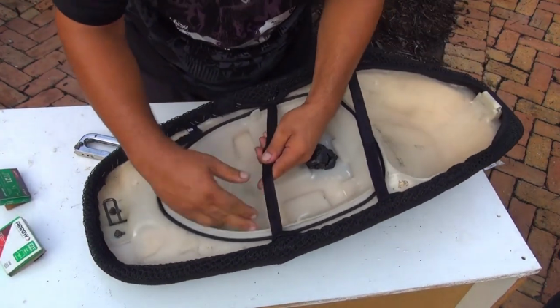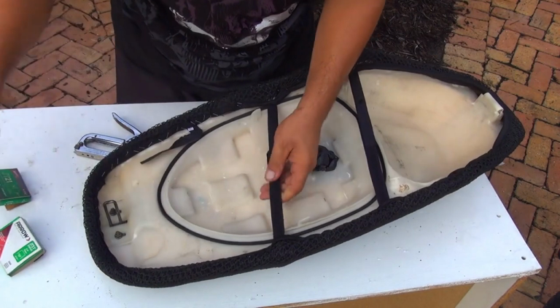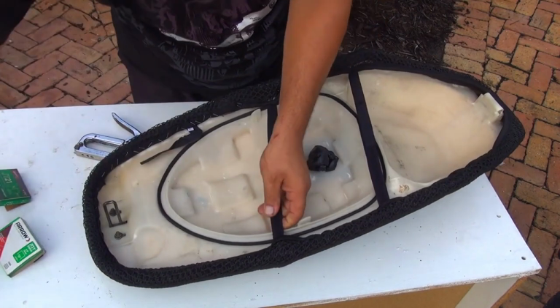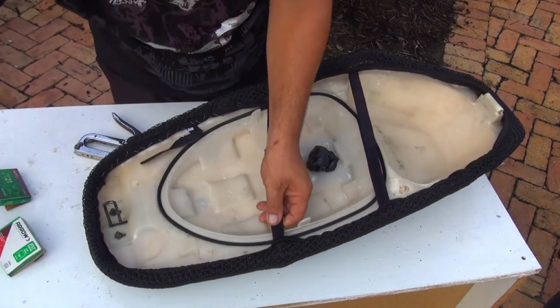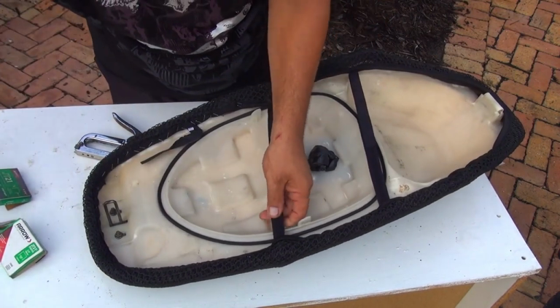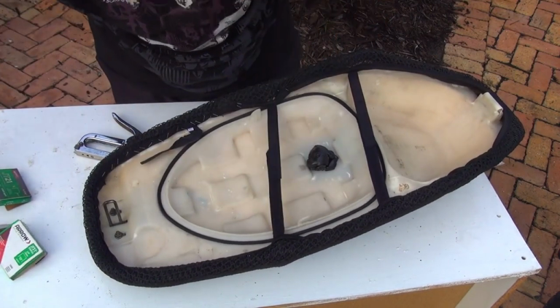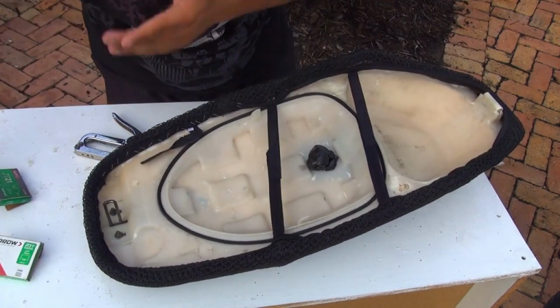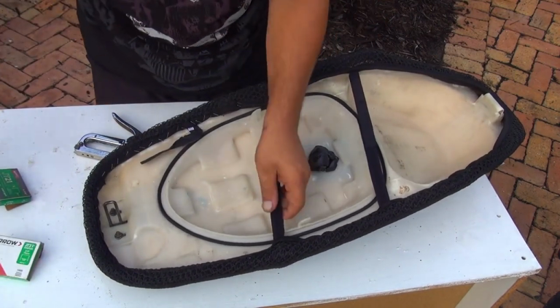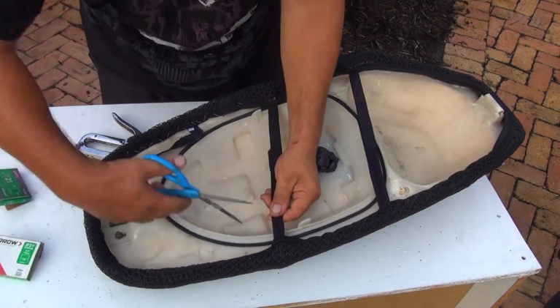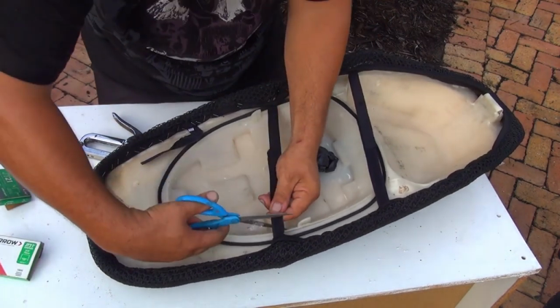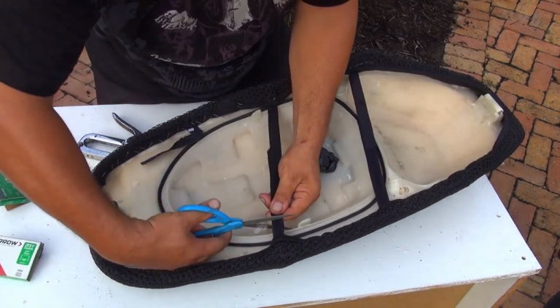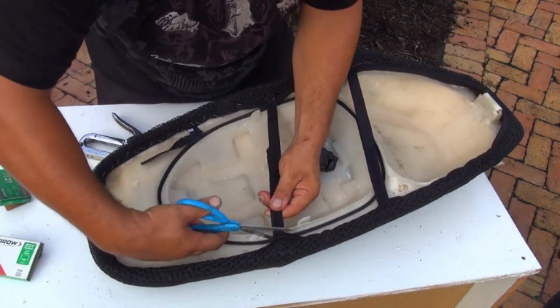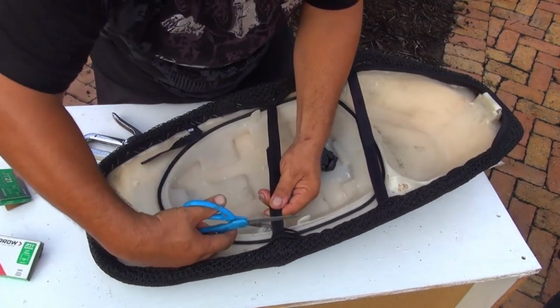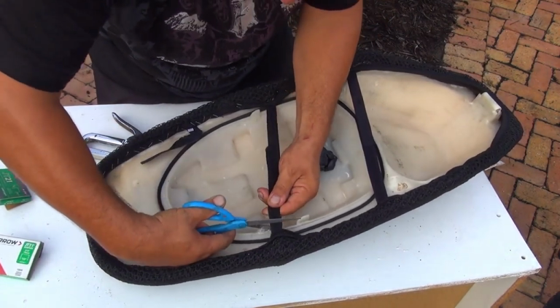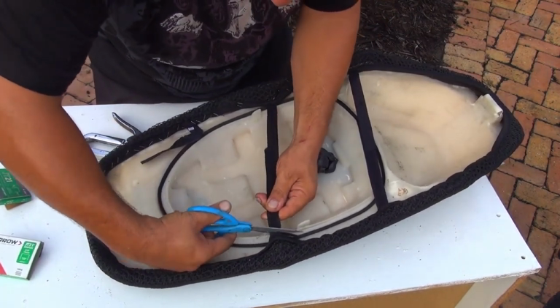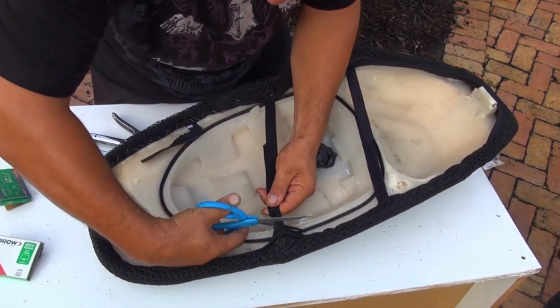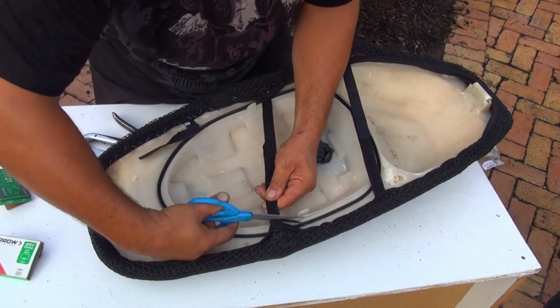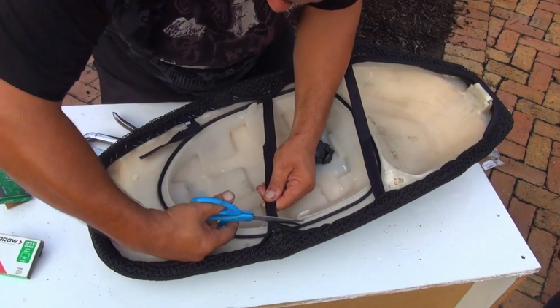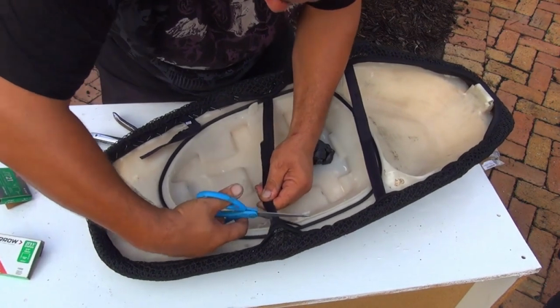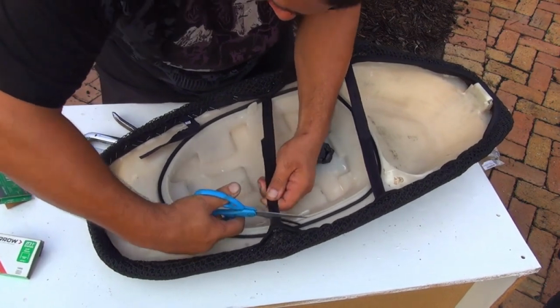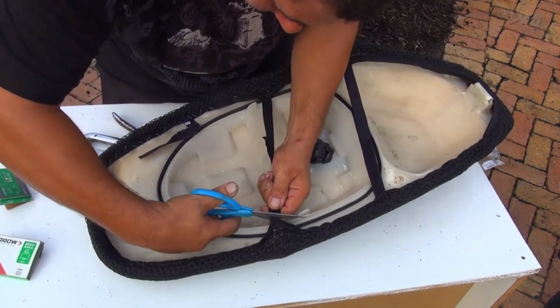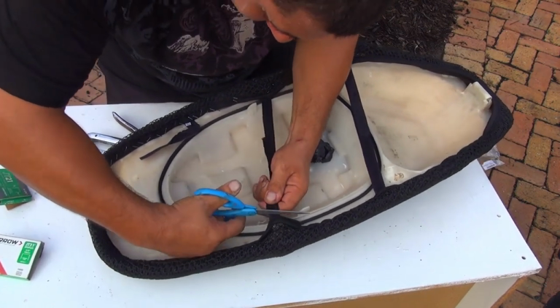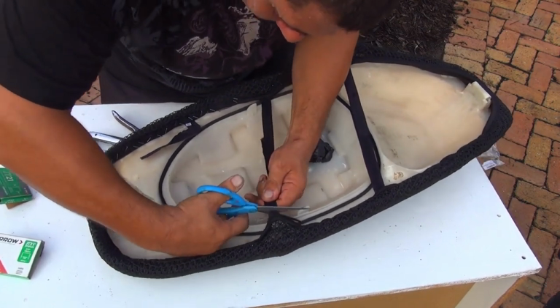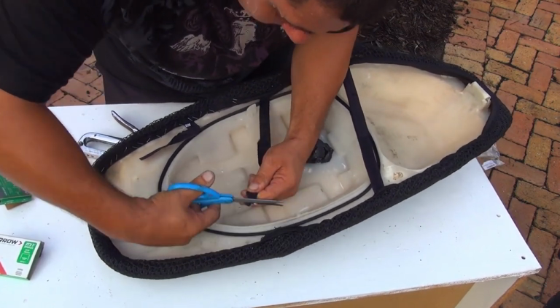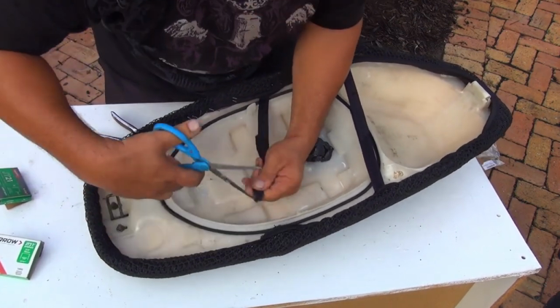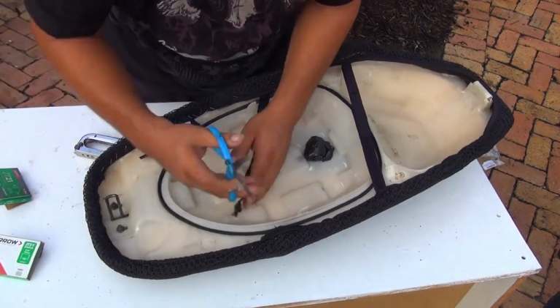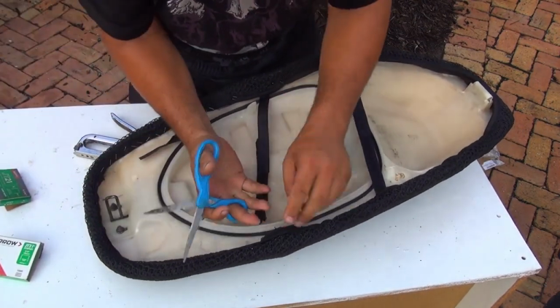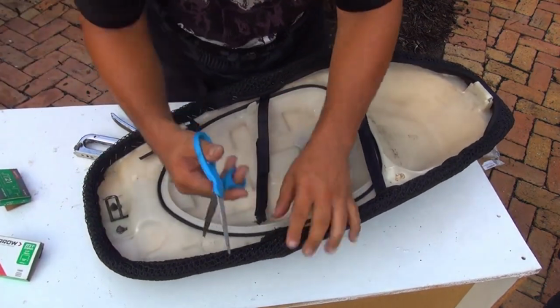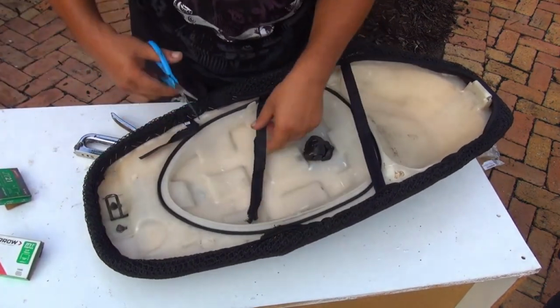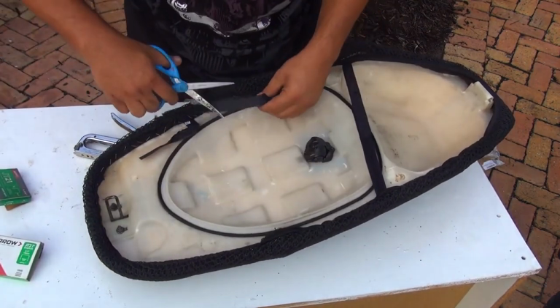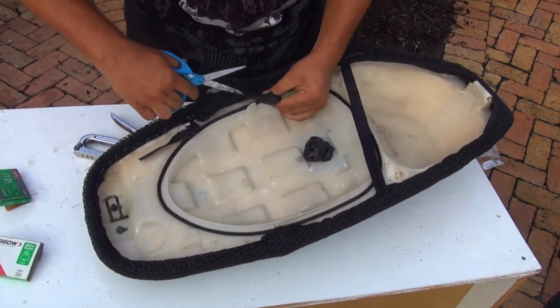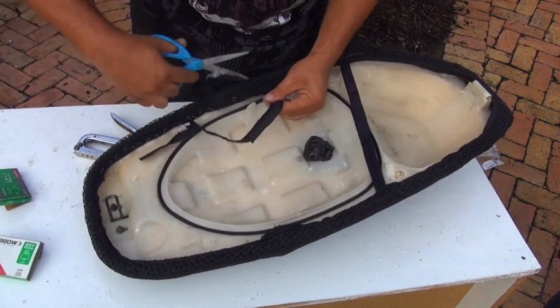At this time I would love to cut this part right here because it's bothering me a little bit, so just cut this velcro part right here. If you like you can tuck it back inside, but I don't like it back inside too much.